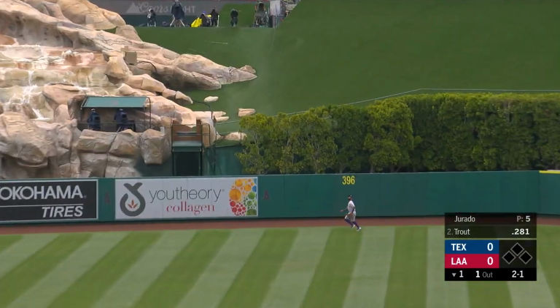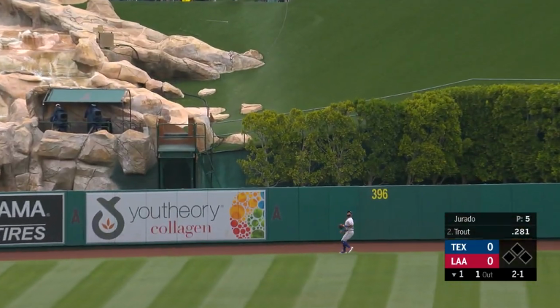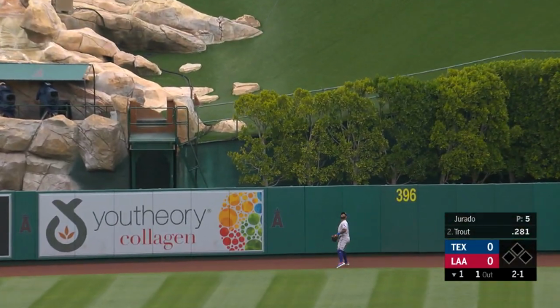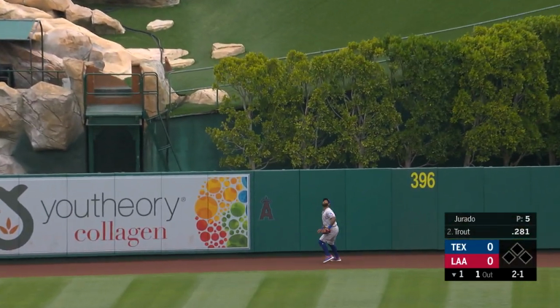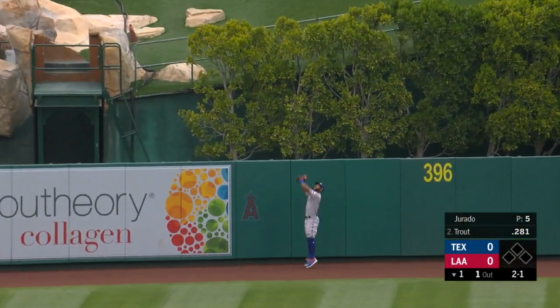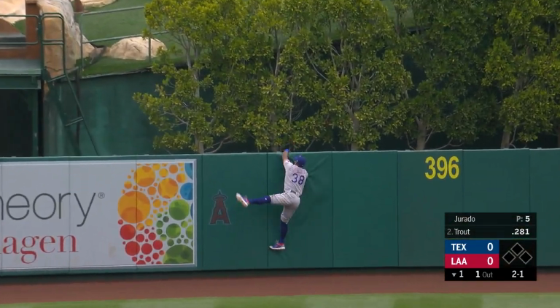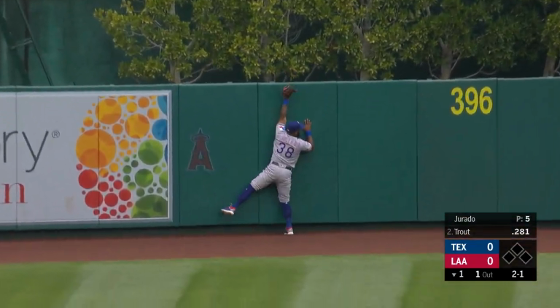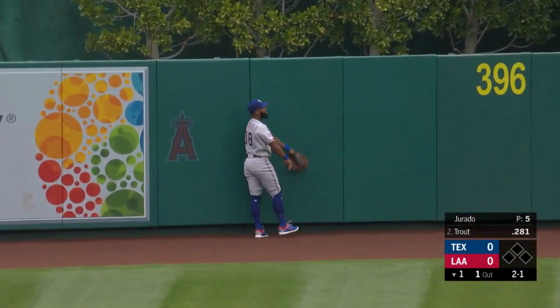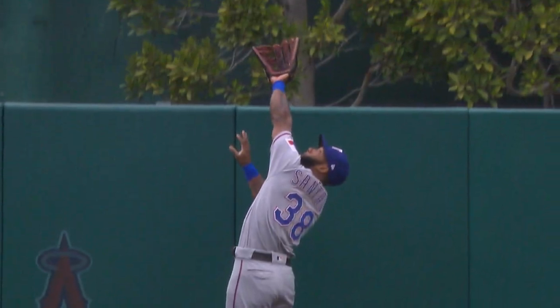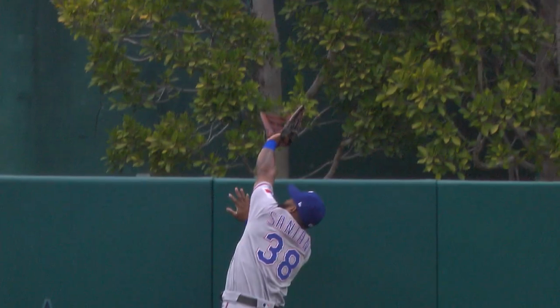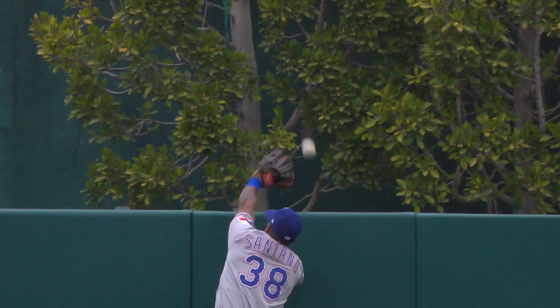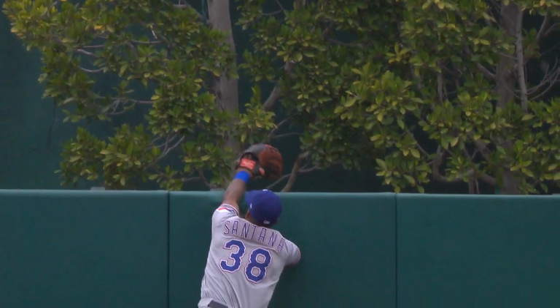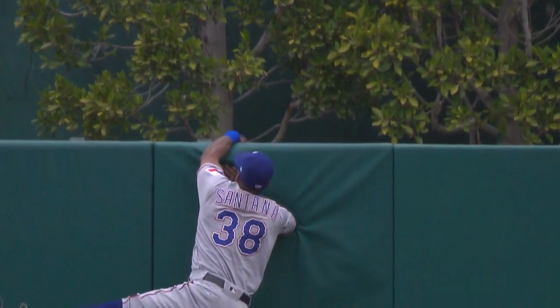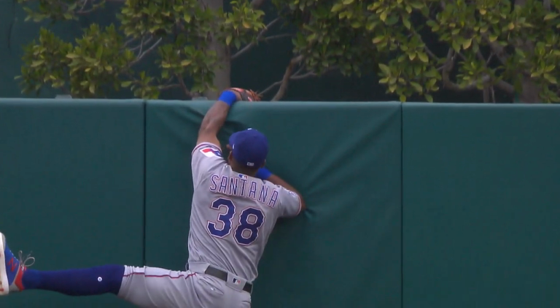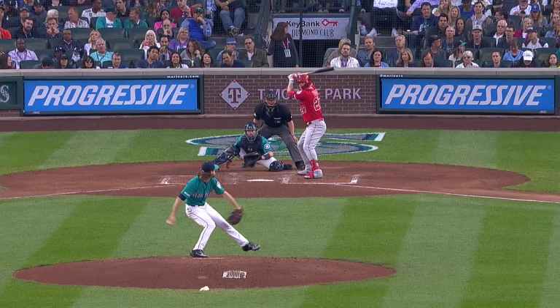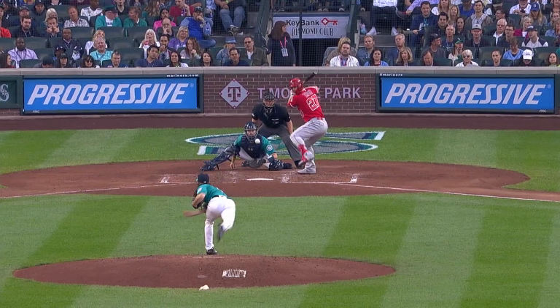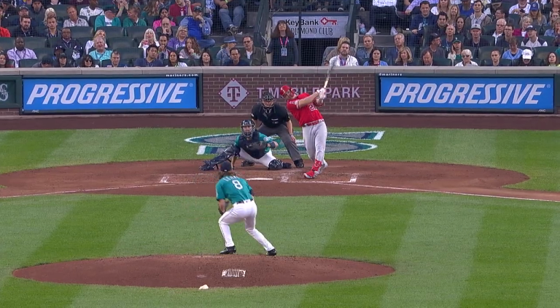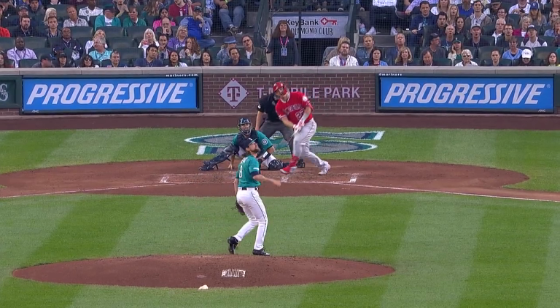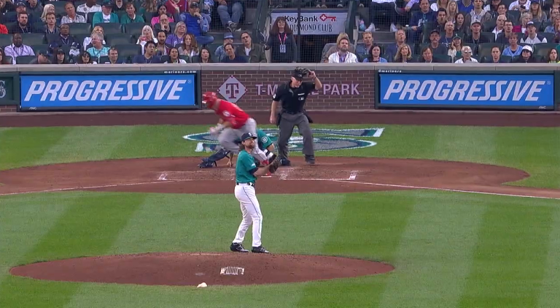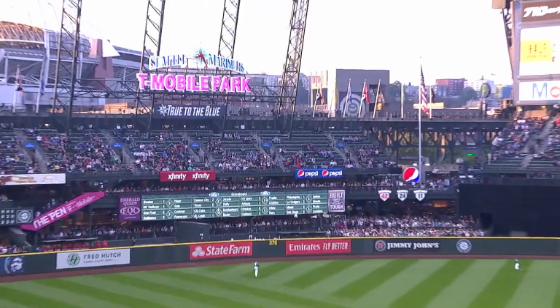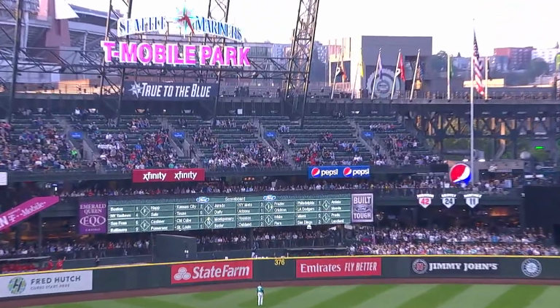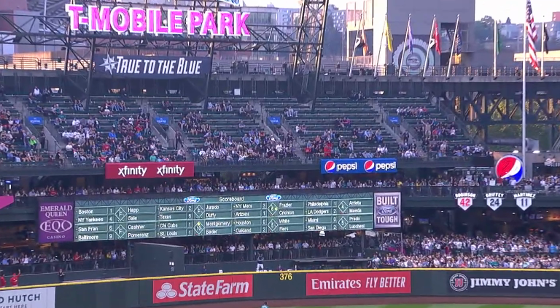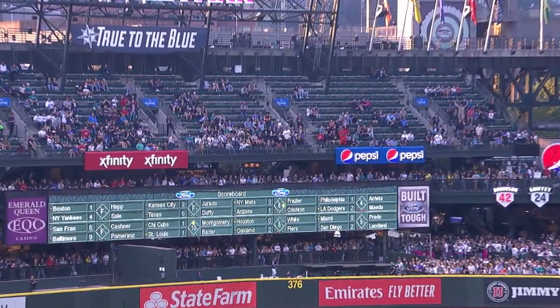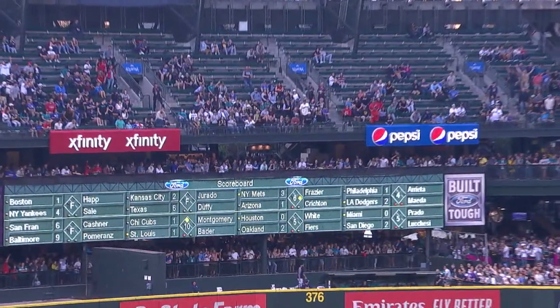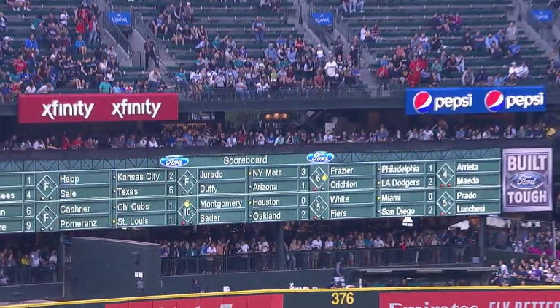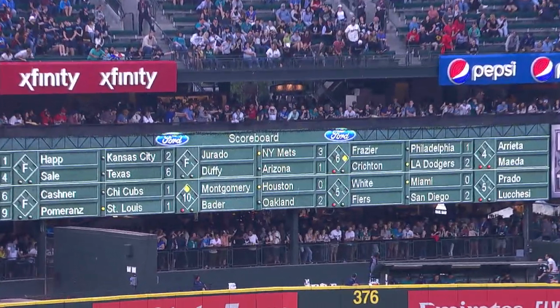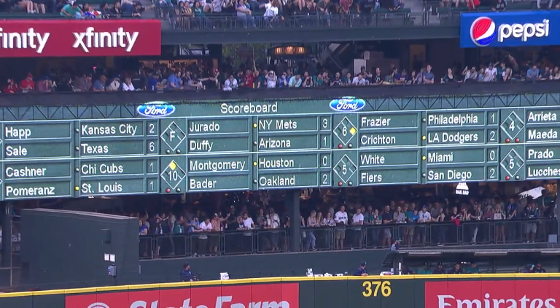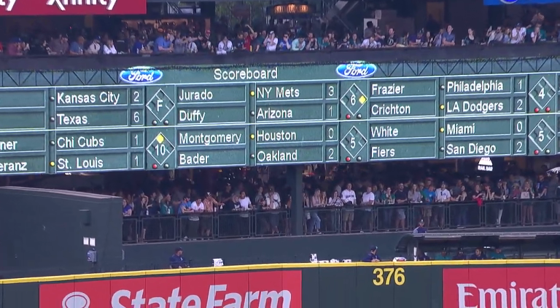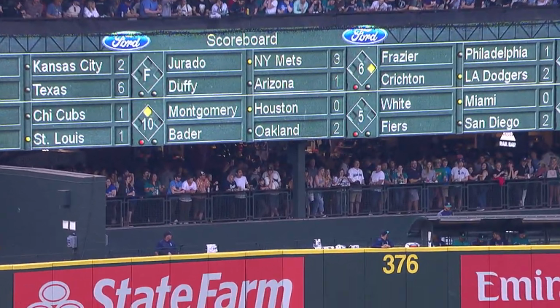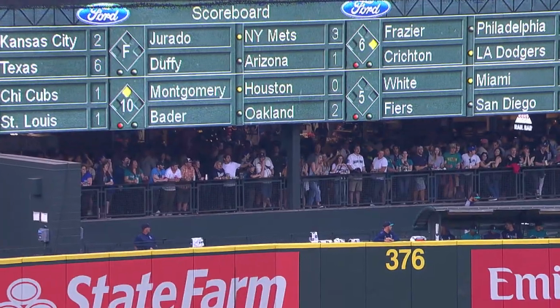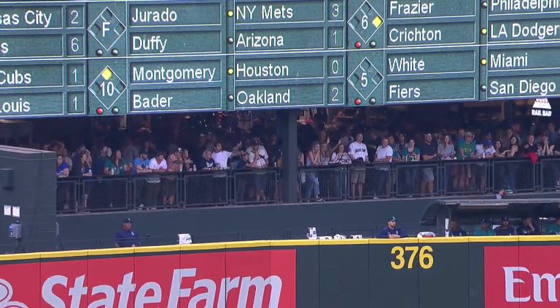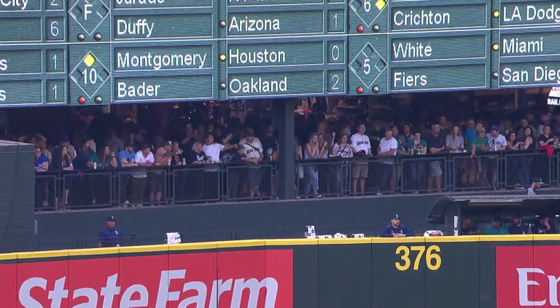Santana back near the wall, he'll leap up — gone! Big fly for Mike Trout, a towering shot. Here comes the 2-2 on Trout, that one is blasting deep — Trout out of here! Mike Trout with his club-high 13th home run of the season.